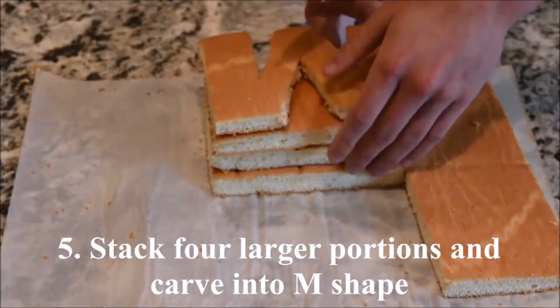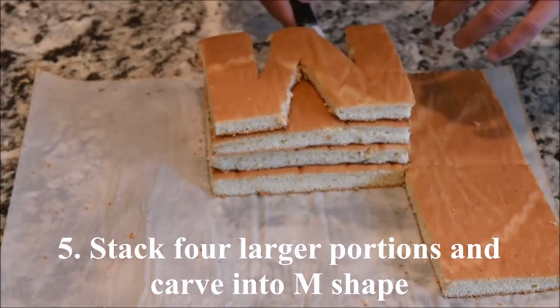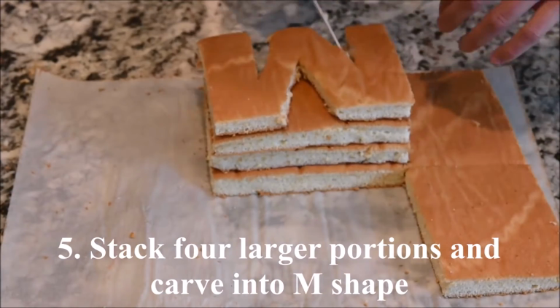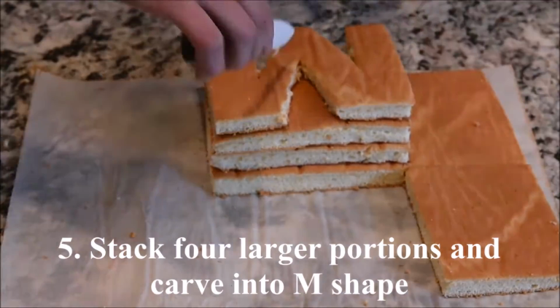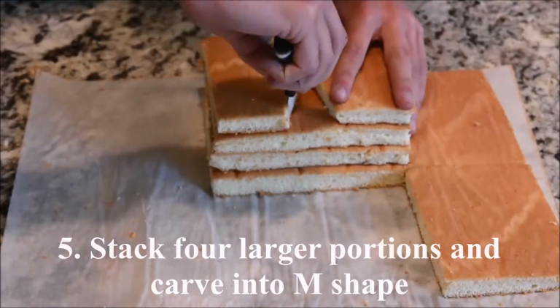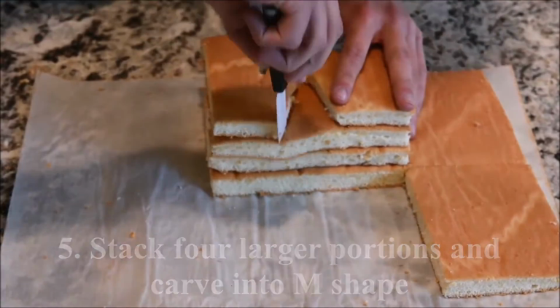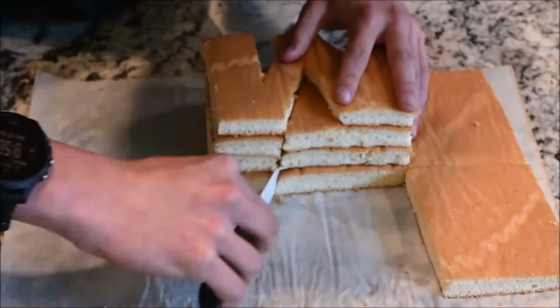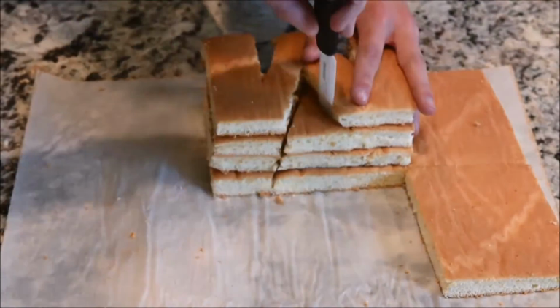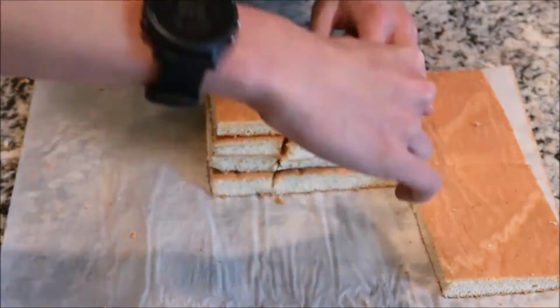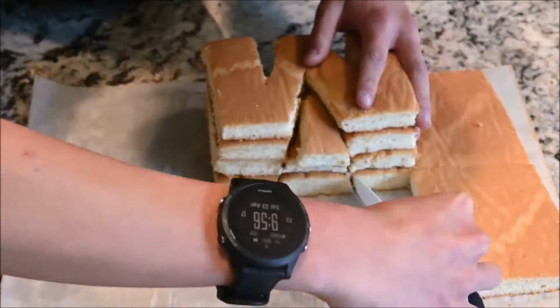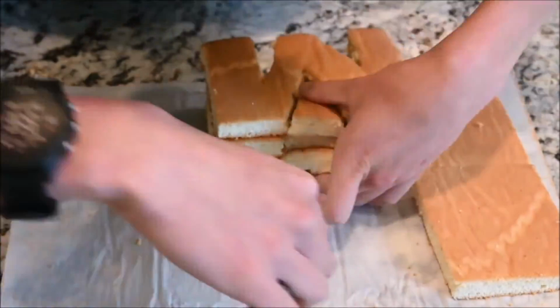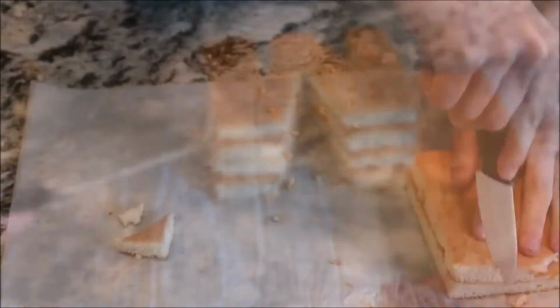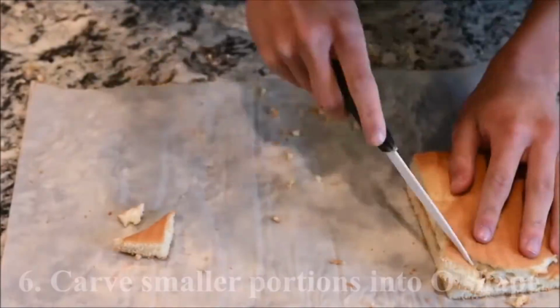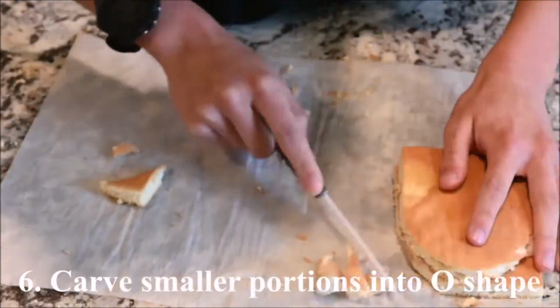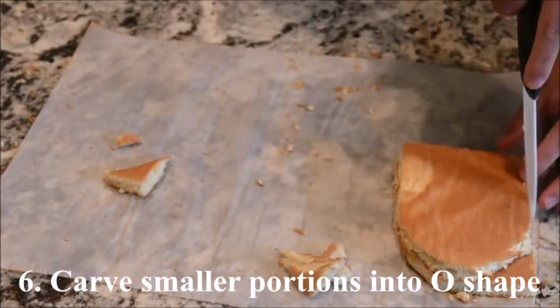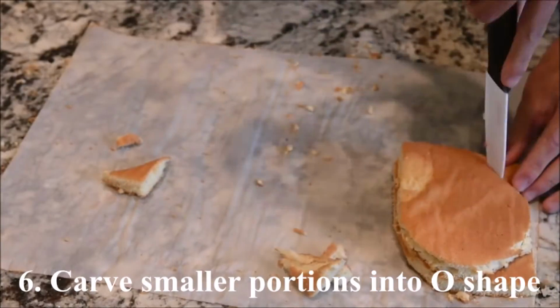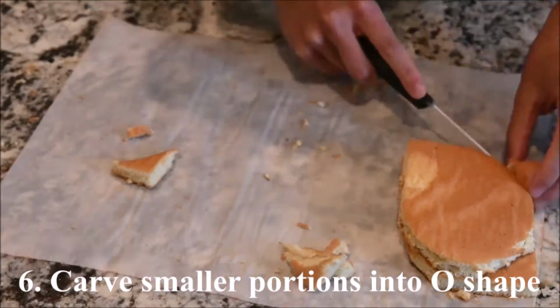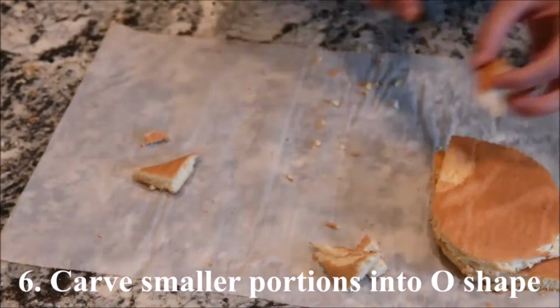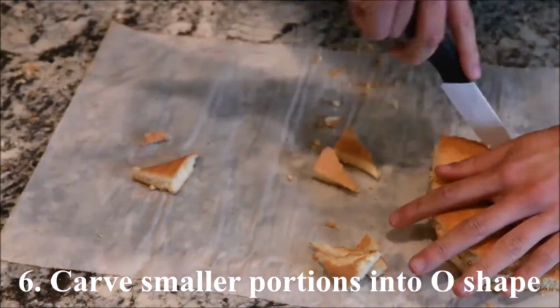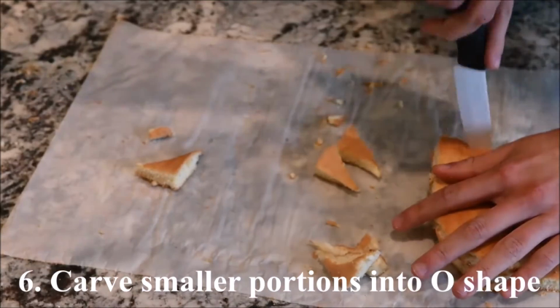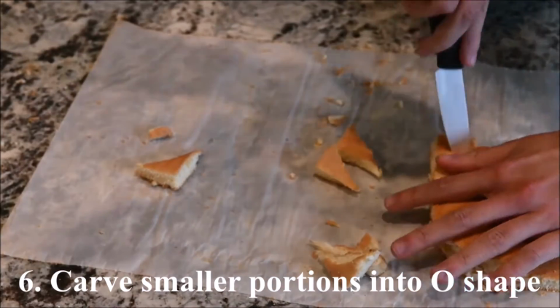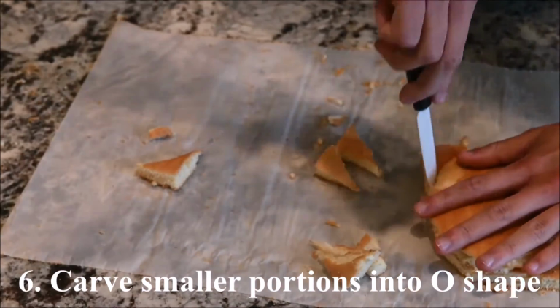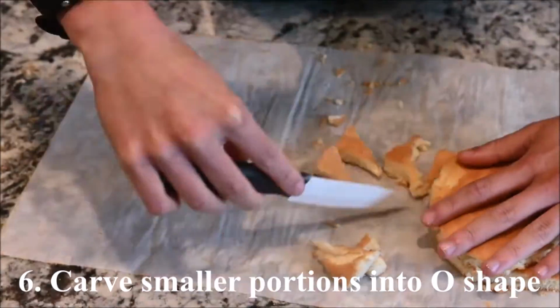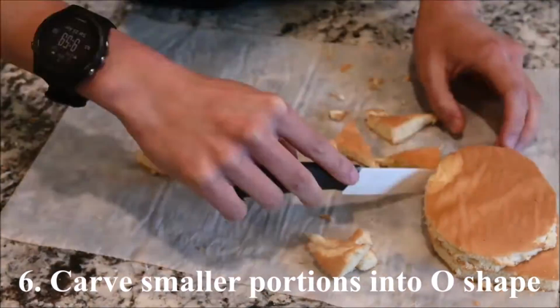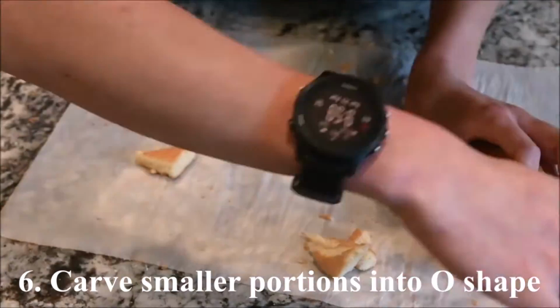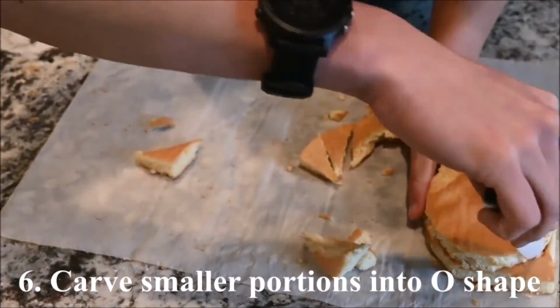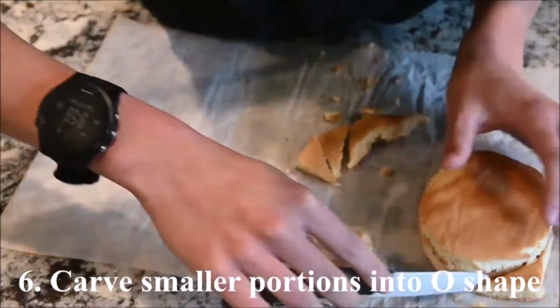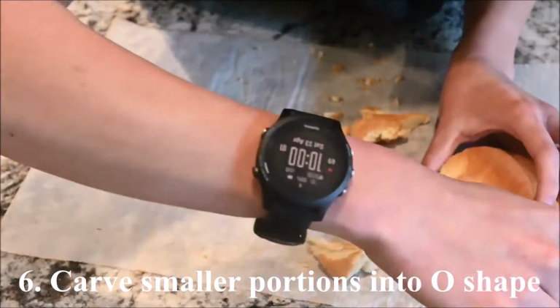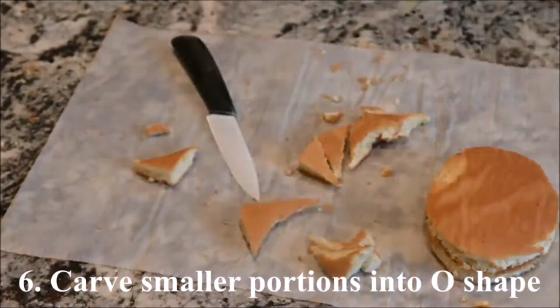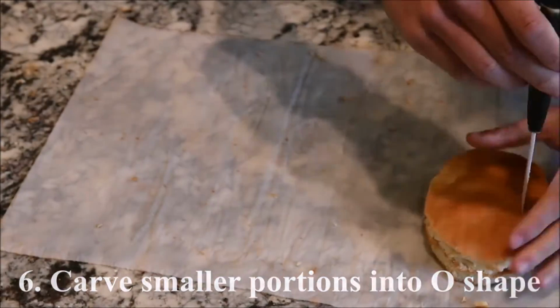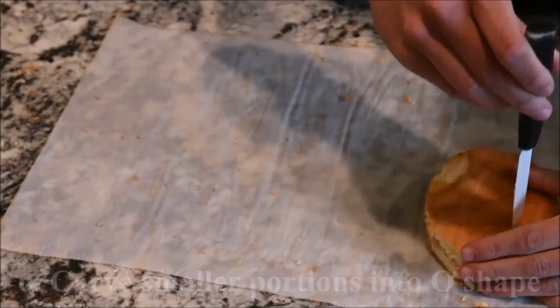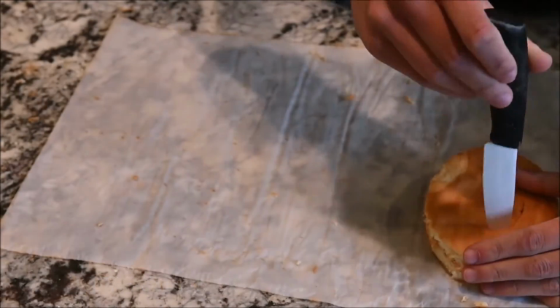Stack the 4 larger portions and carve out an M shape. Stack the 2 smaller portions and carve out an O shape.